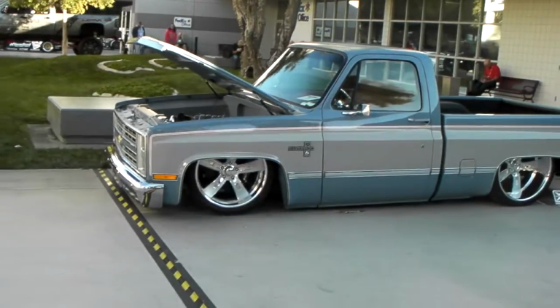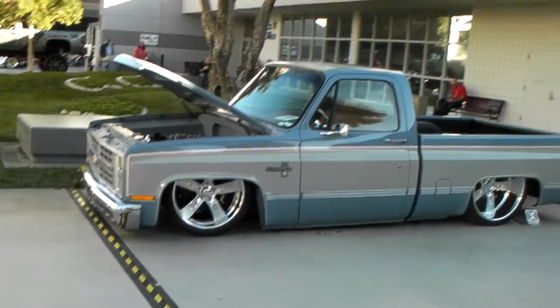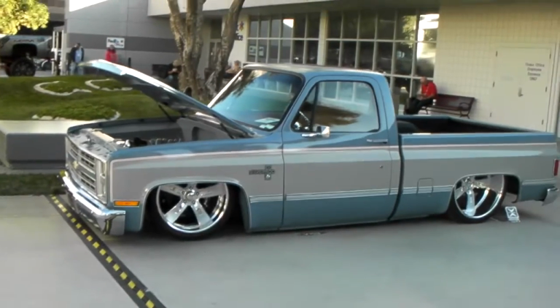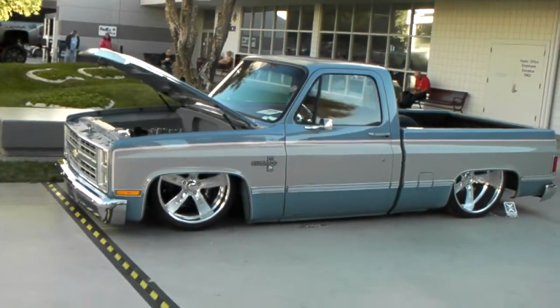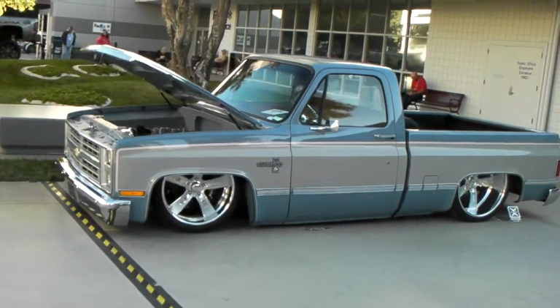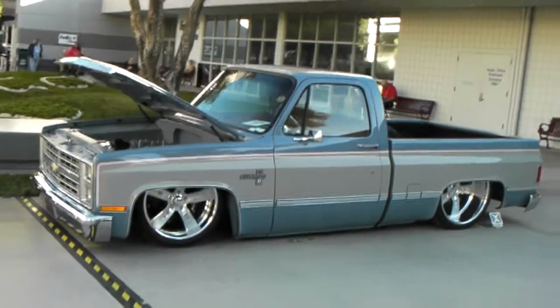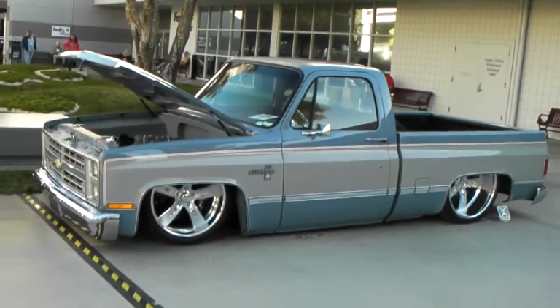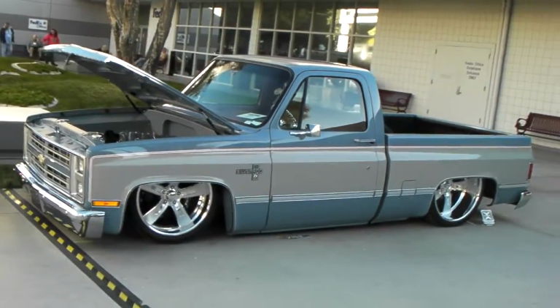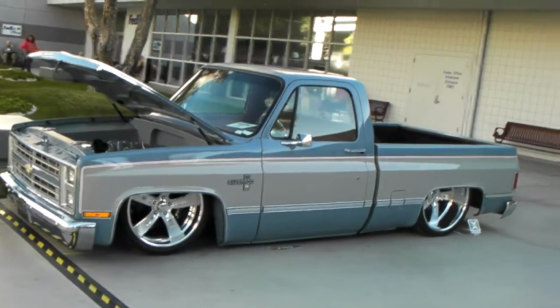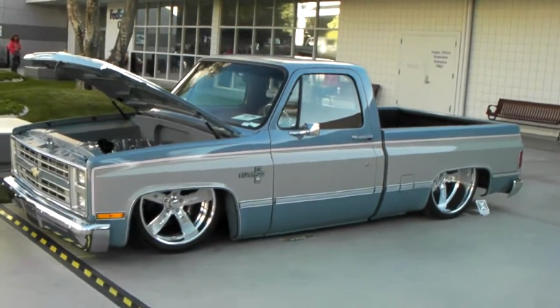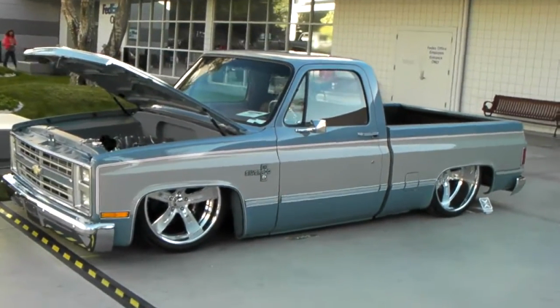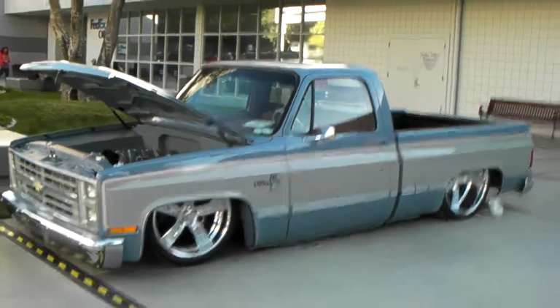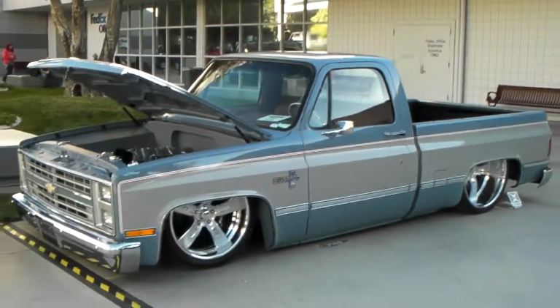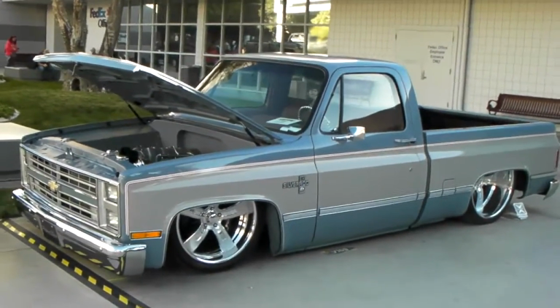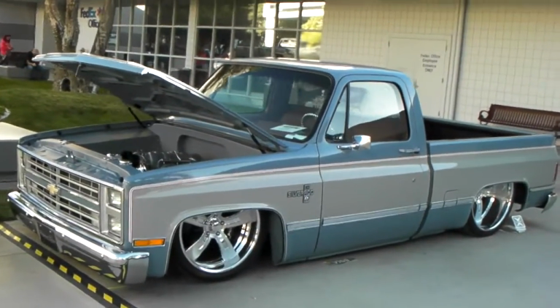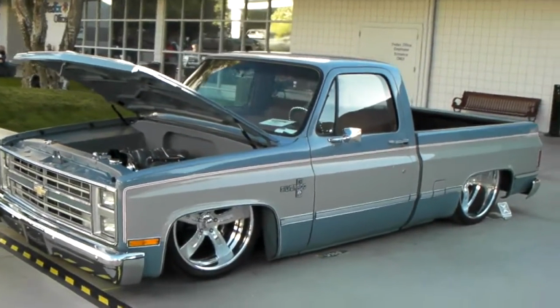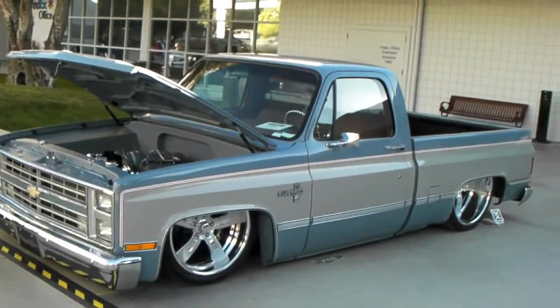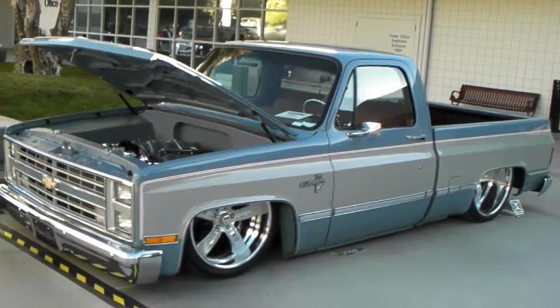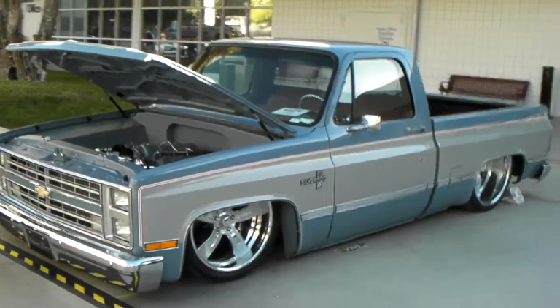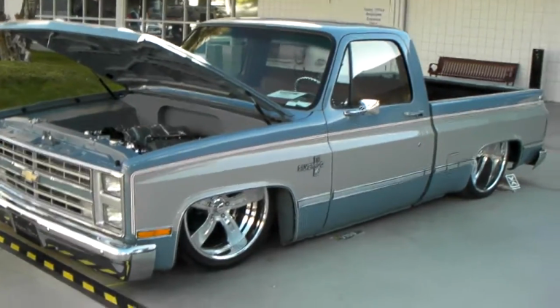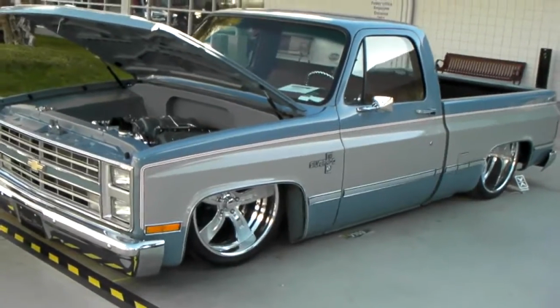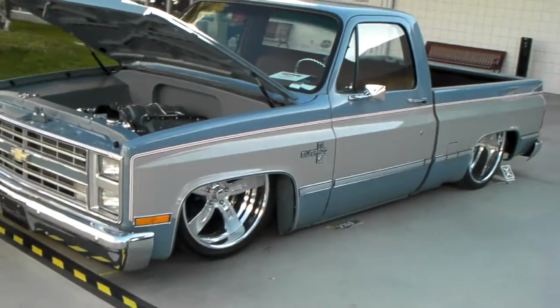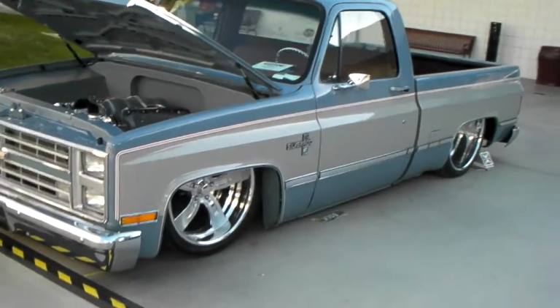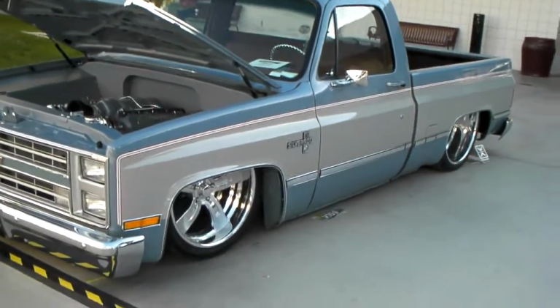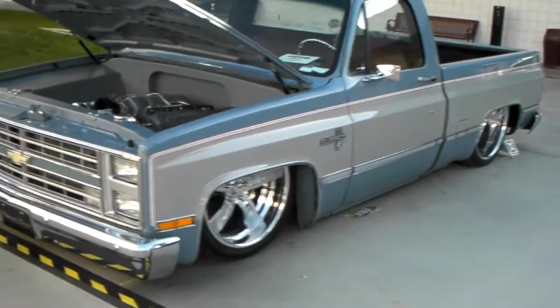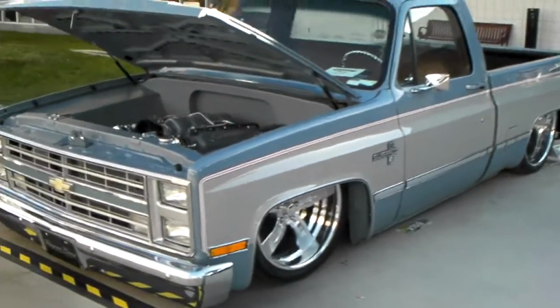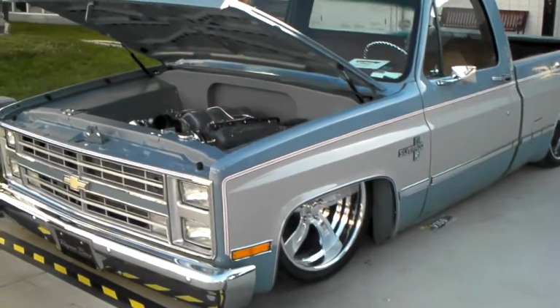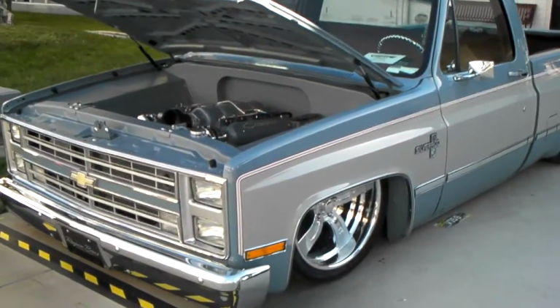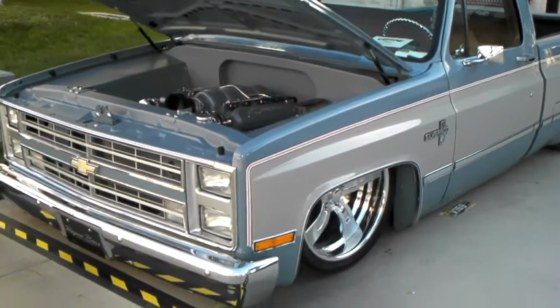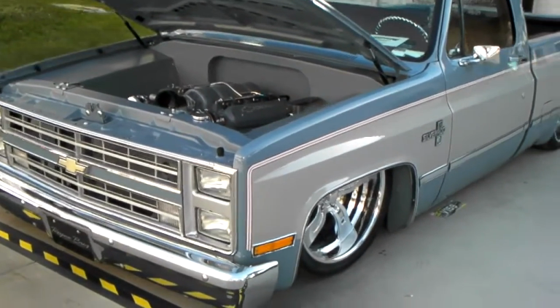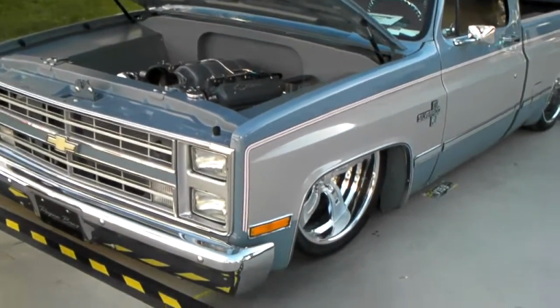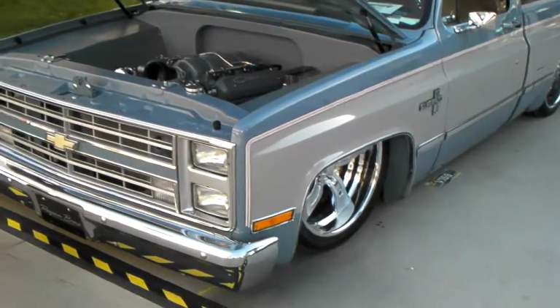It's your boy KB from Doves and Tires TV and we are looking at a nice Chevy Silverado C10. Beautiful truck, cleanly done.